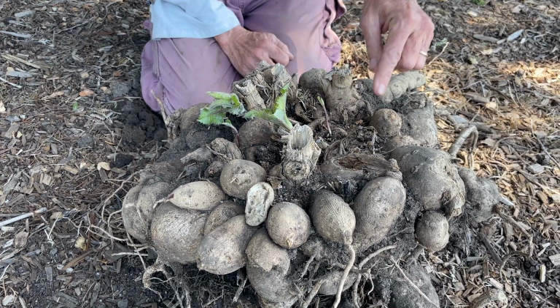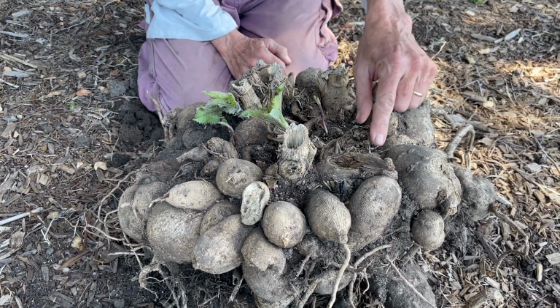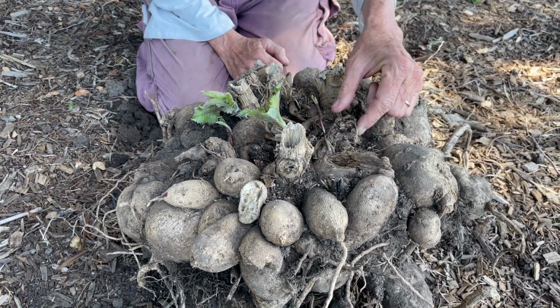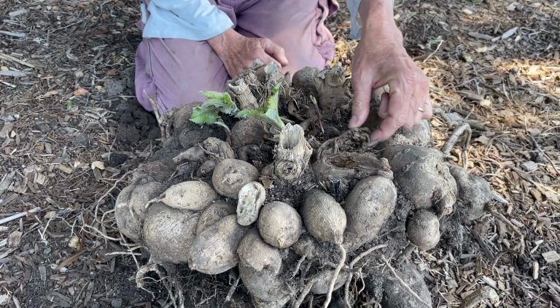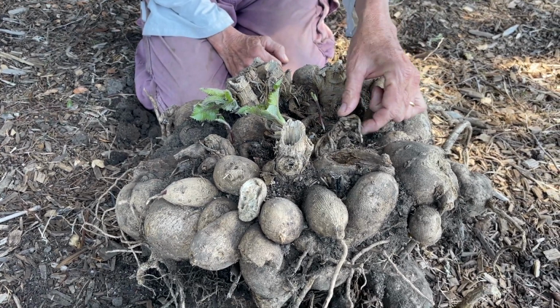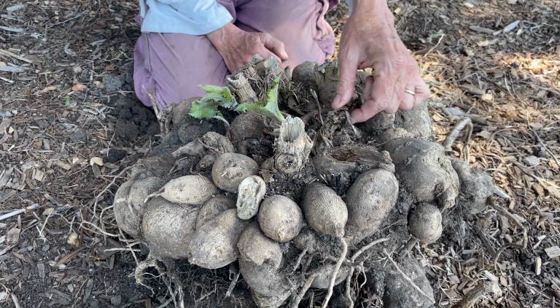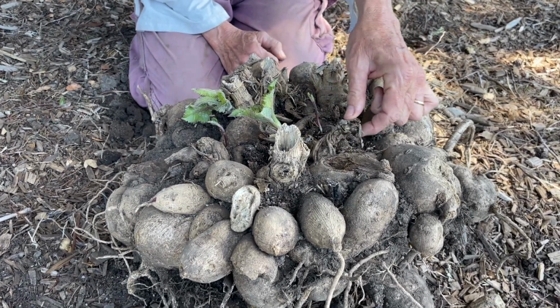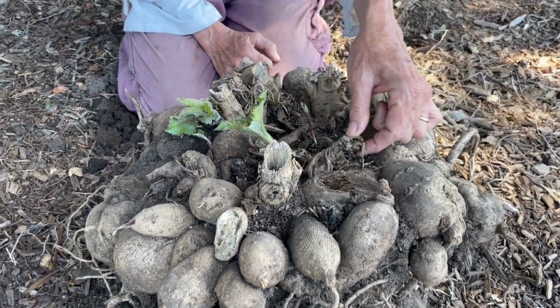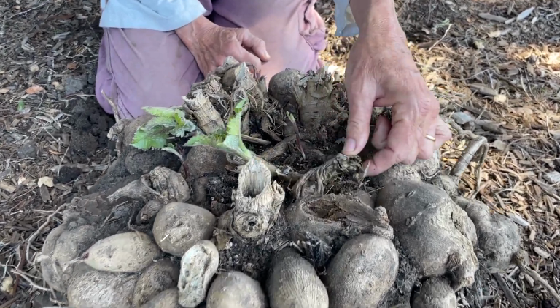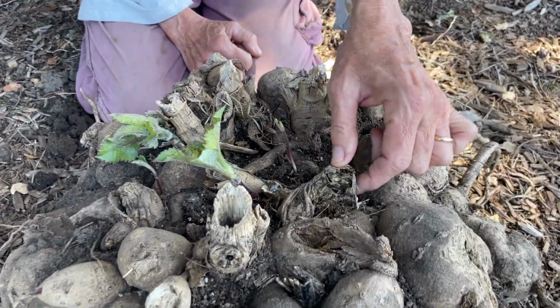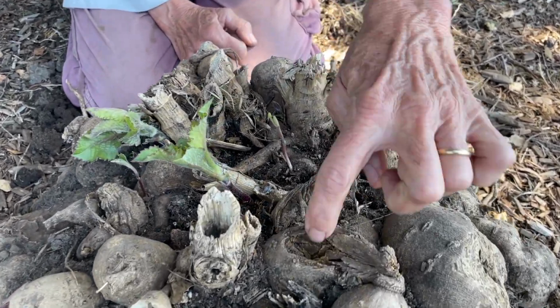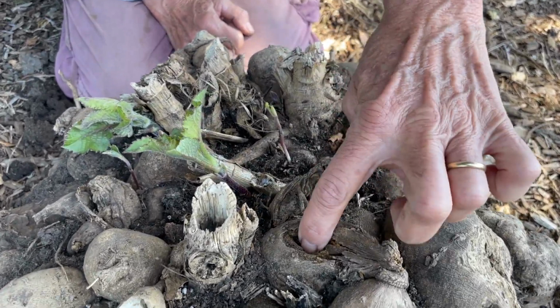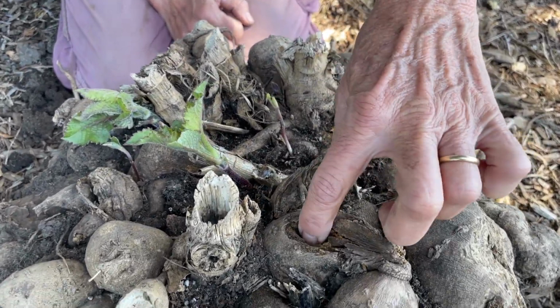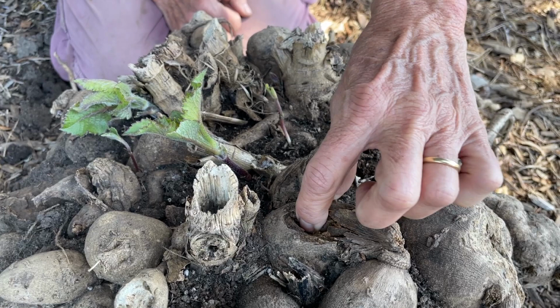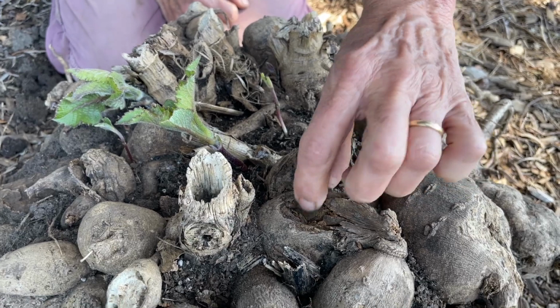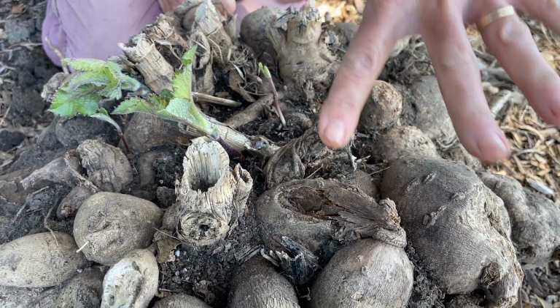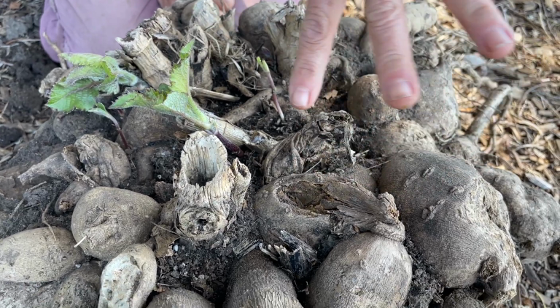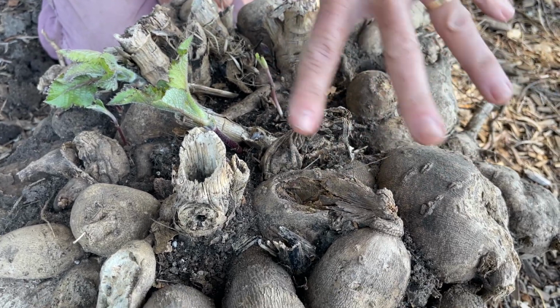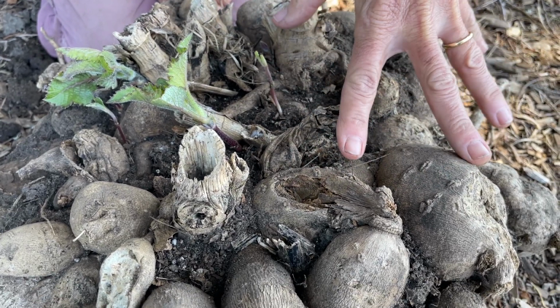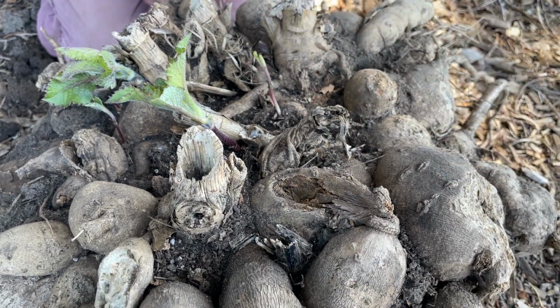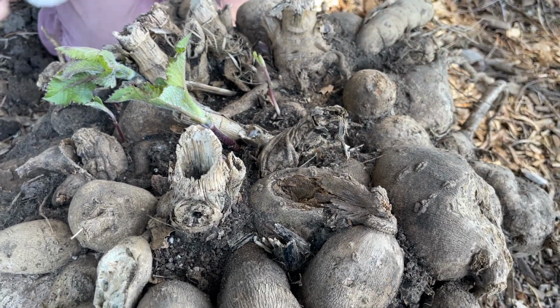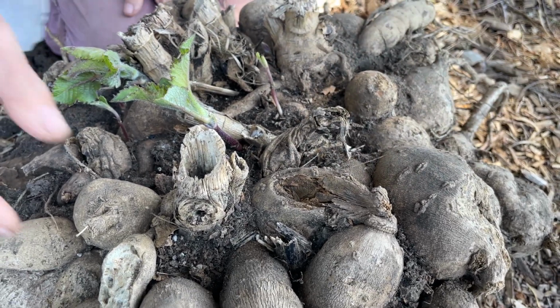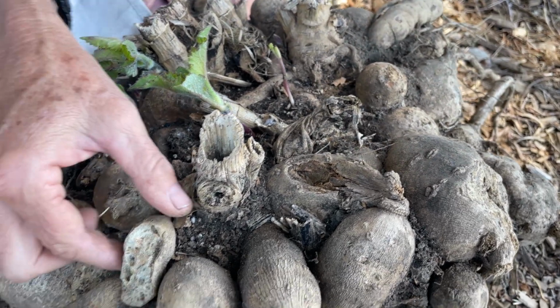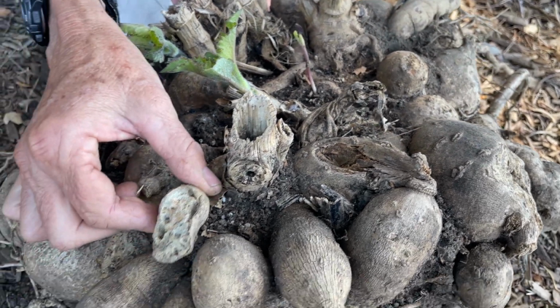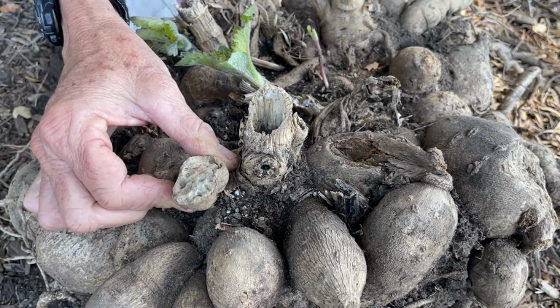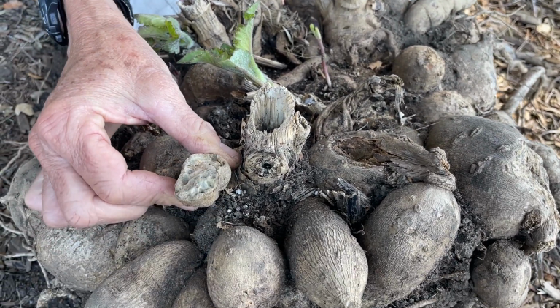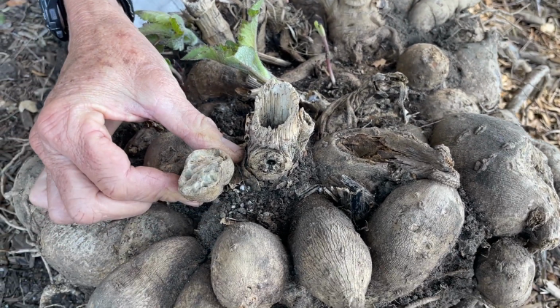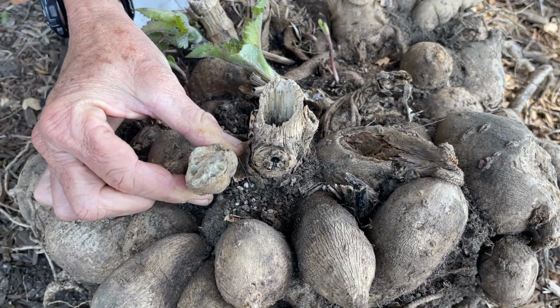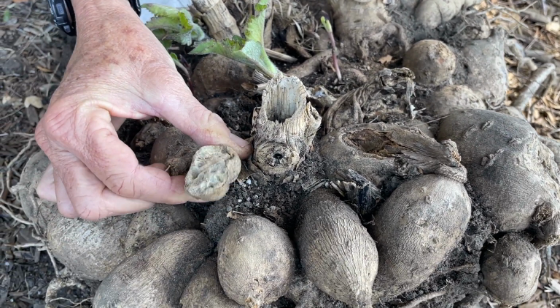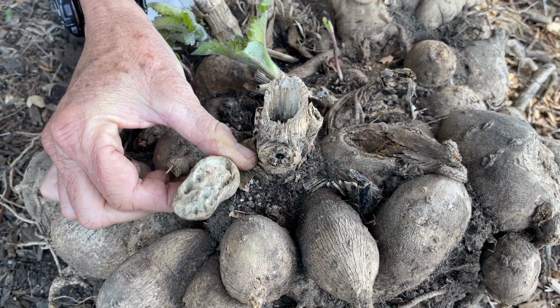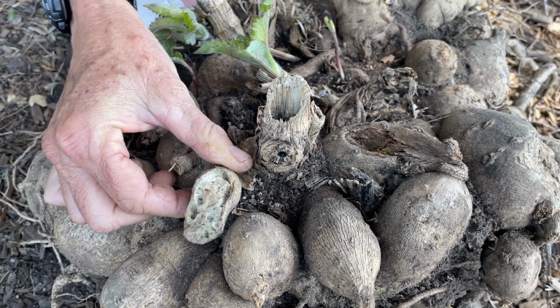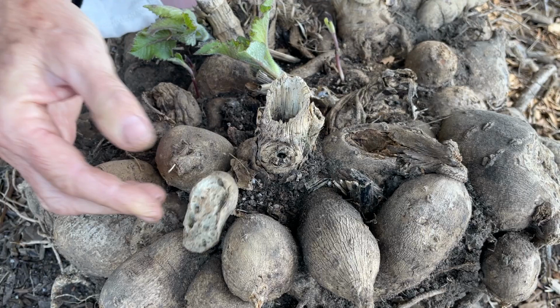You've also got a lot of rot happening. Here's a tuber that's rotting and it's sitting on top of other tubers. This one got eaten by something — maybe a gopher.